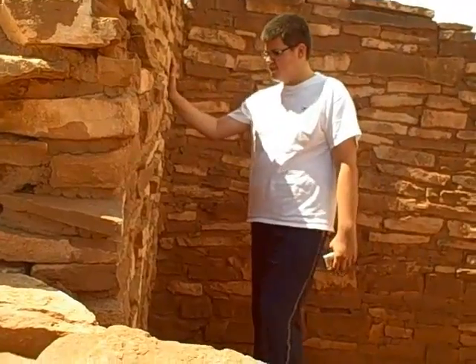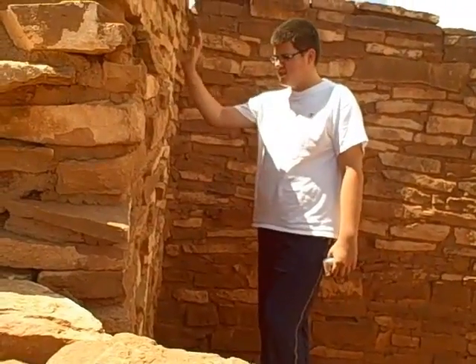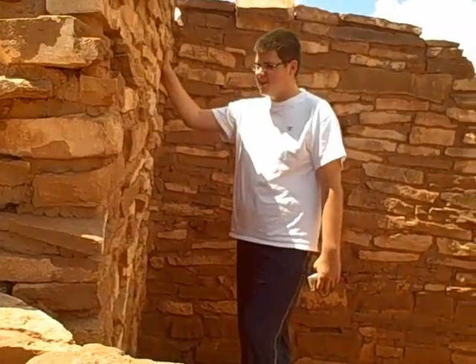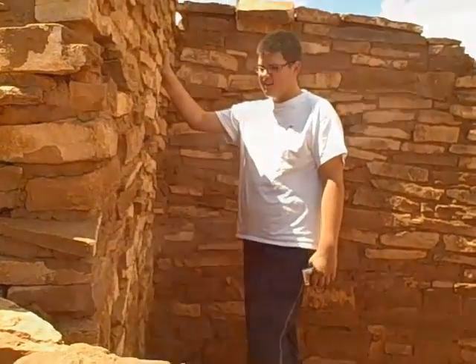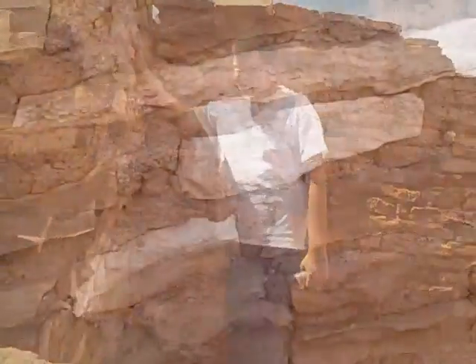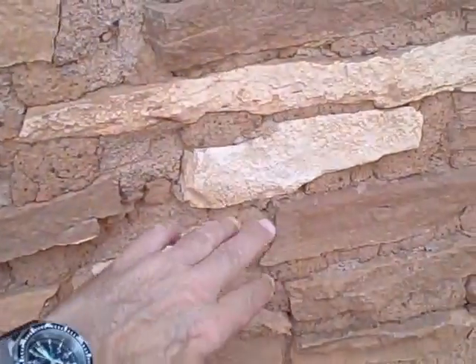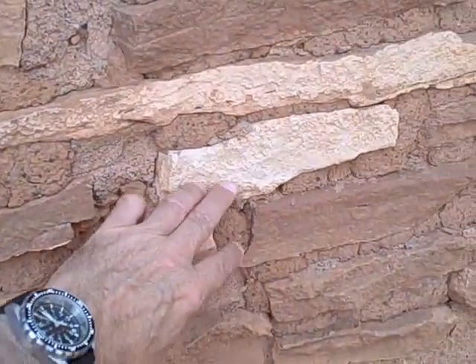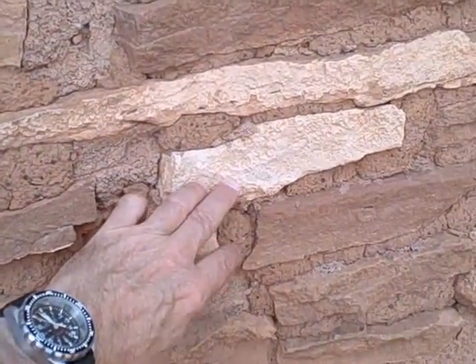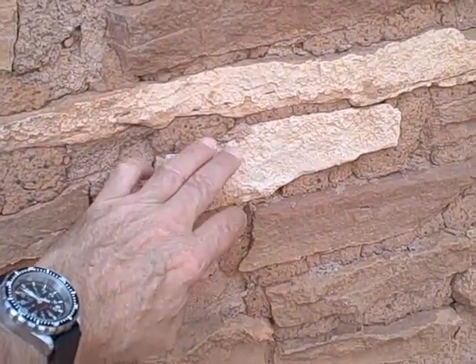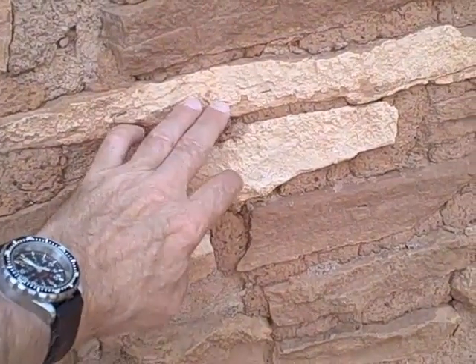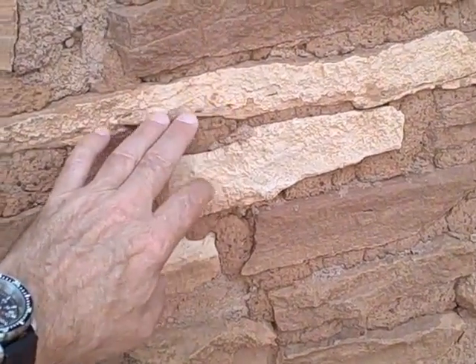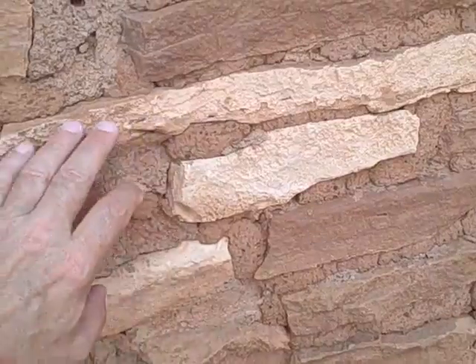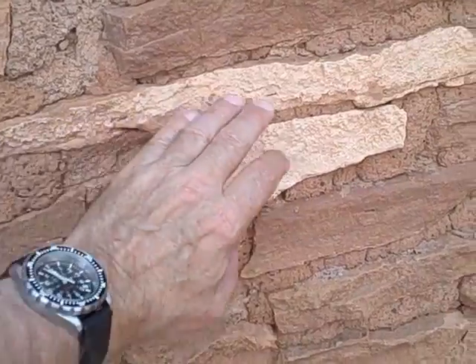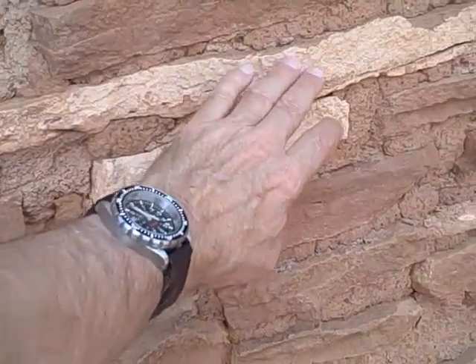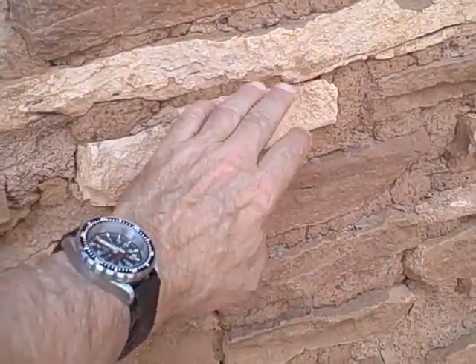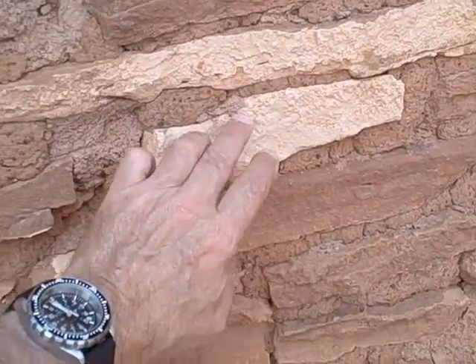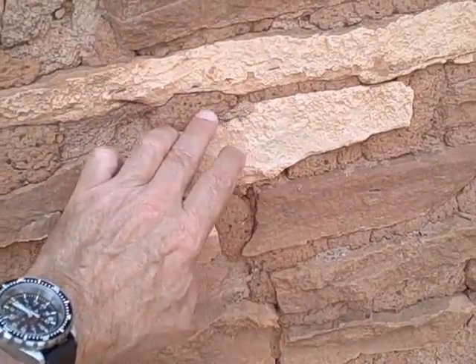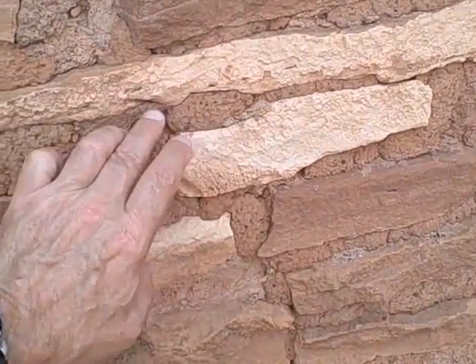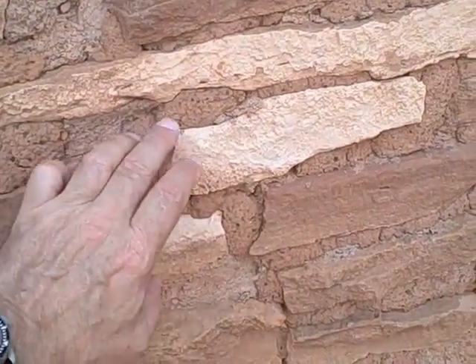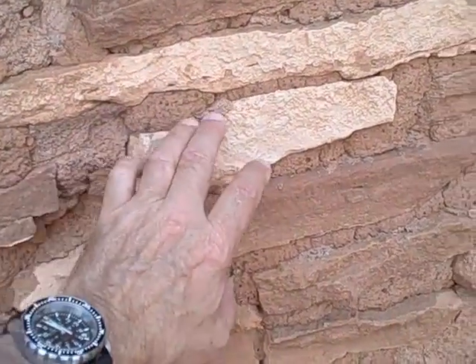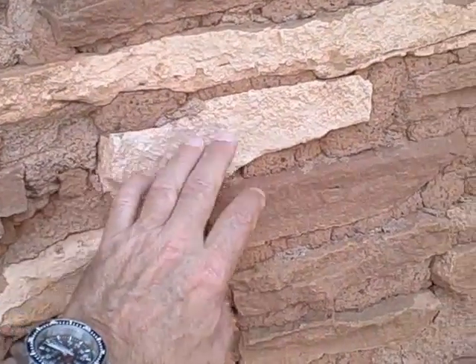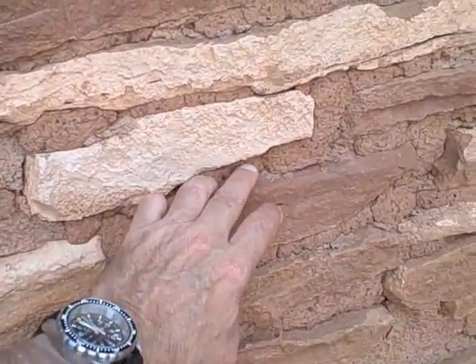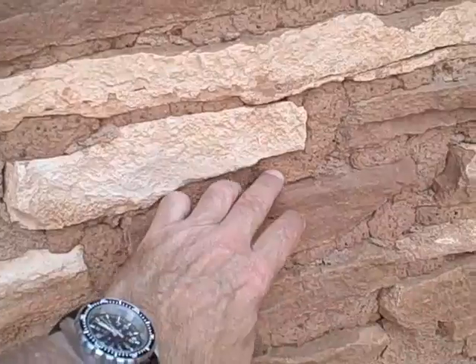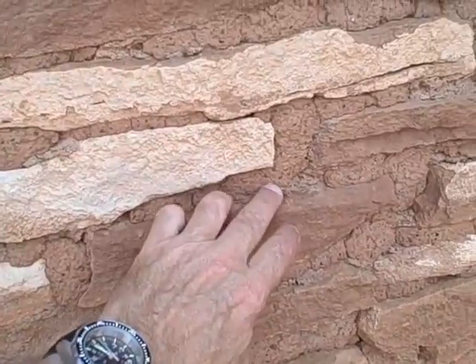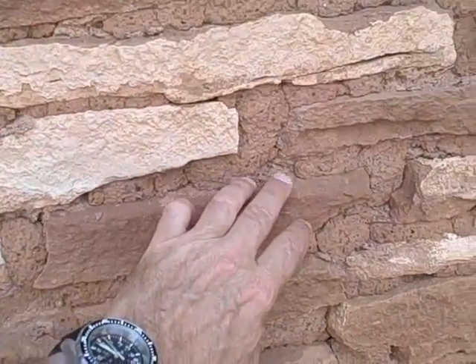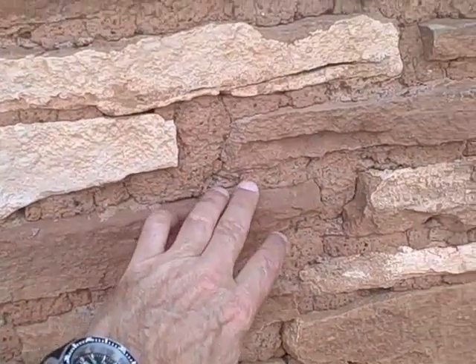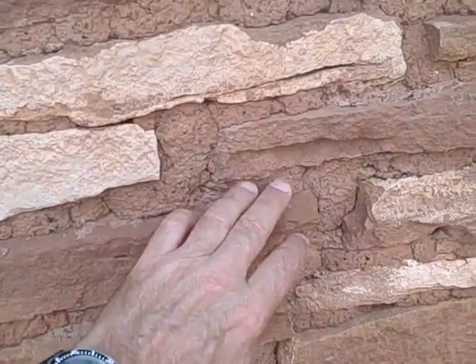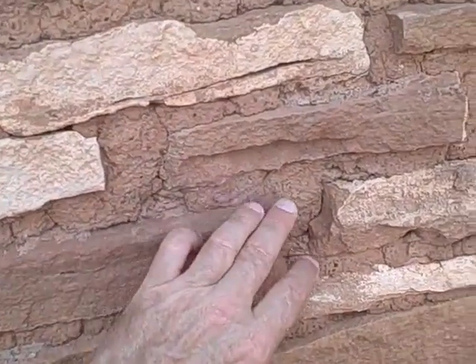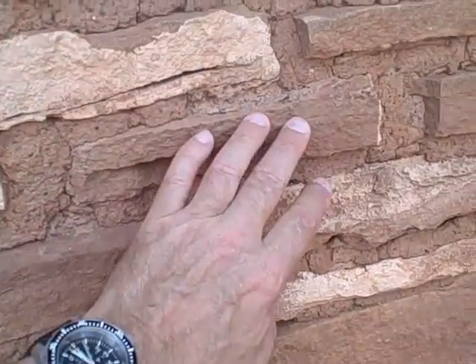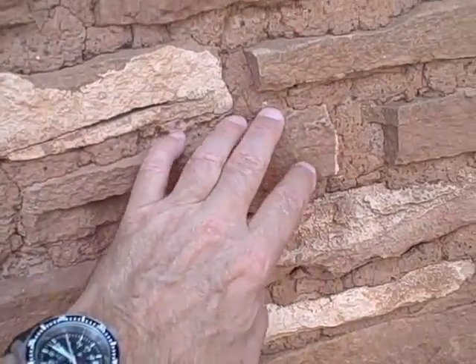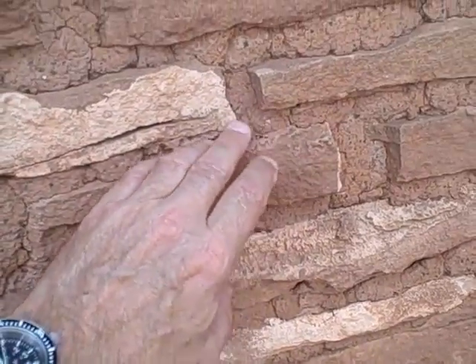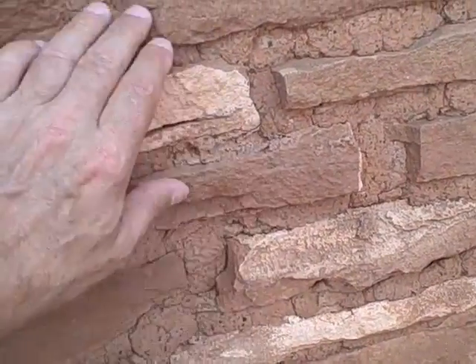Although, if anybody's going to find one, it'll be you. You can see these buildings are made up of layers of thin stone held together with a reddish mortar from the local area — very durable.